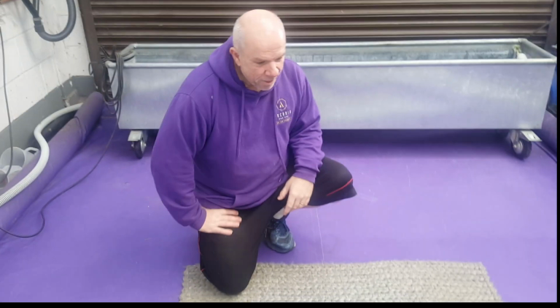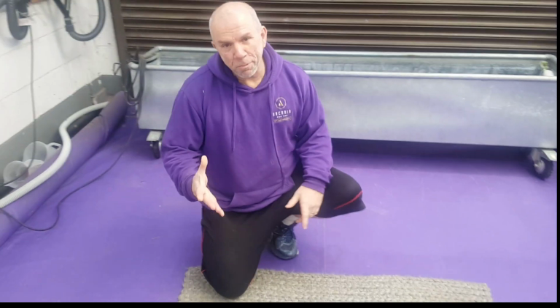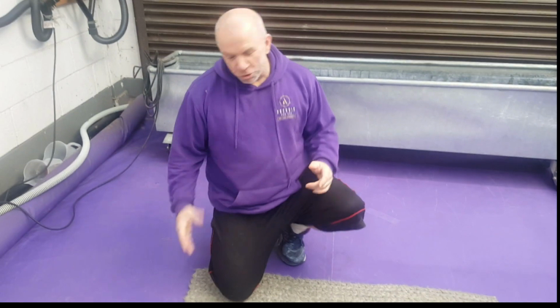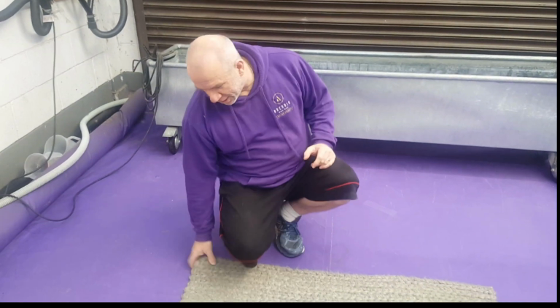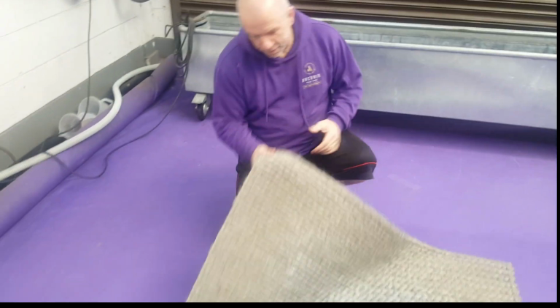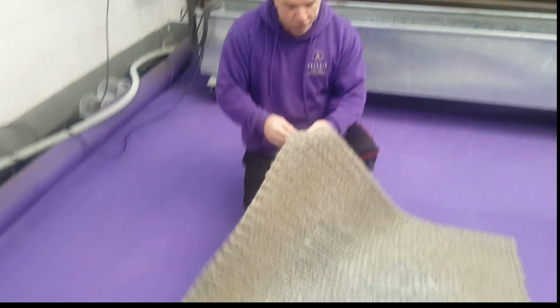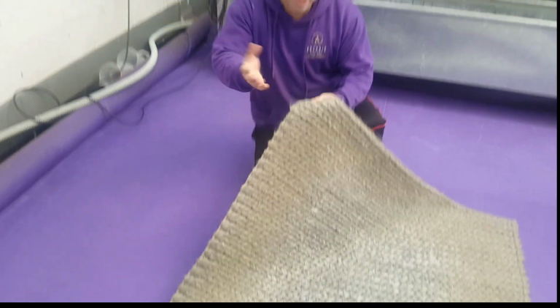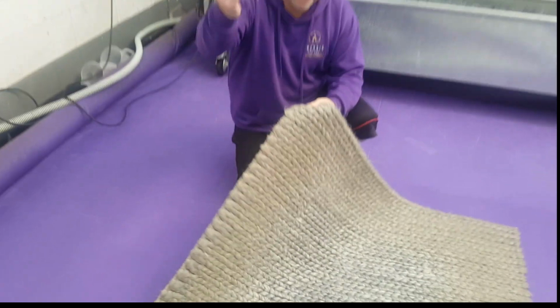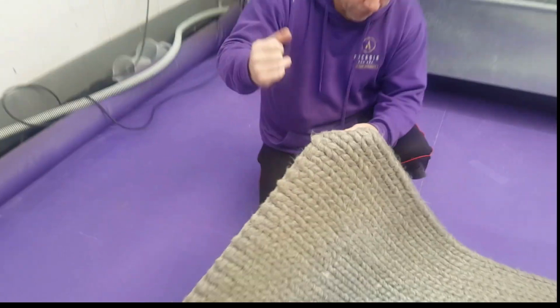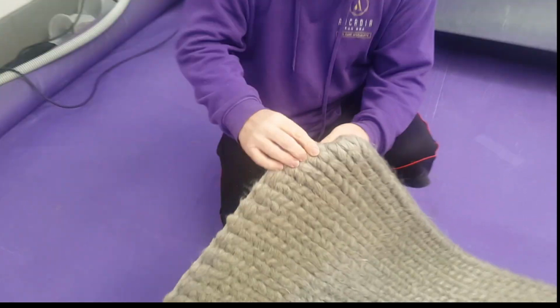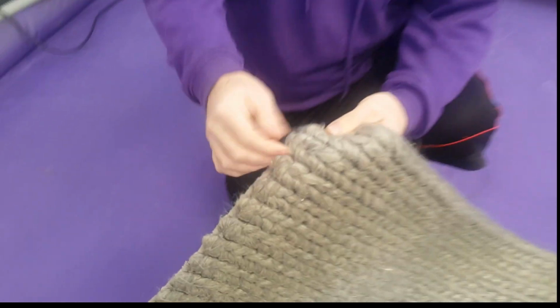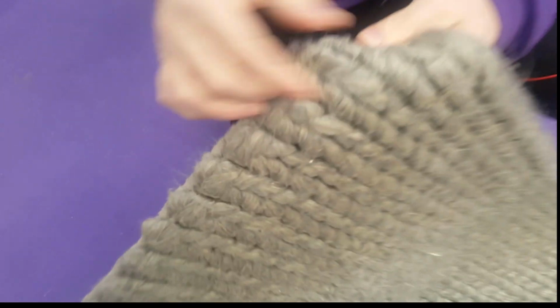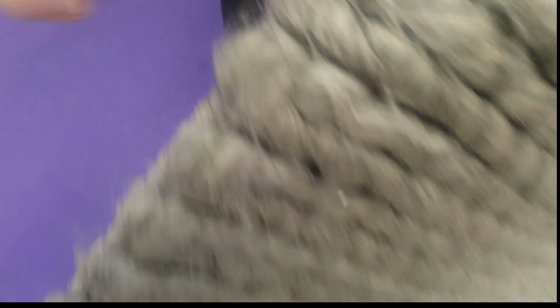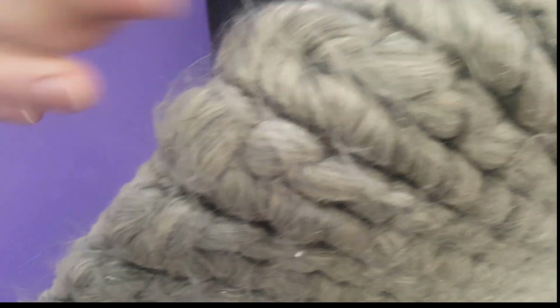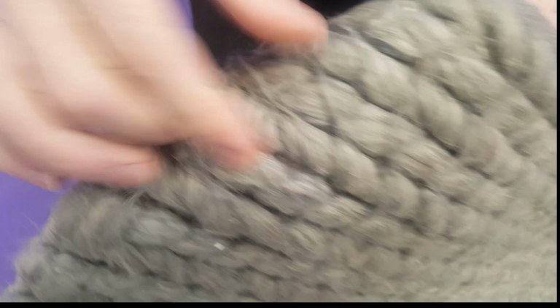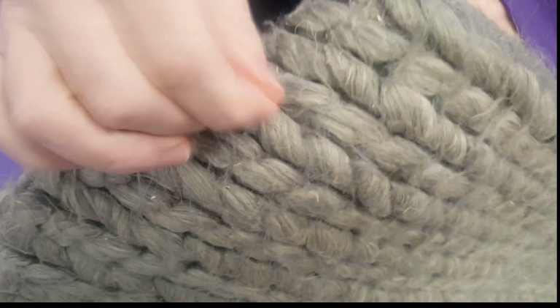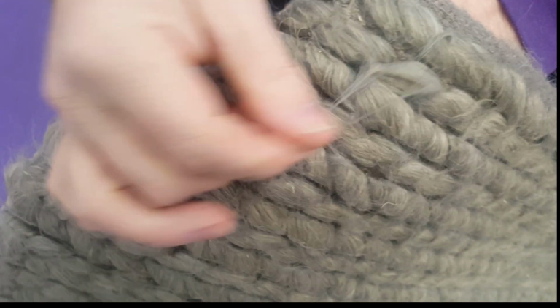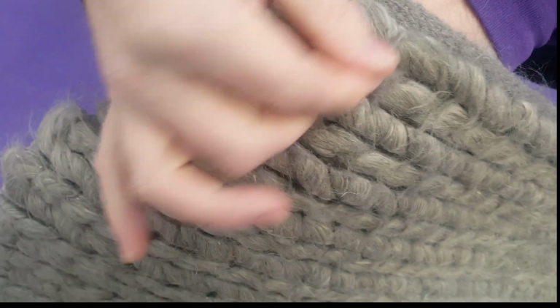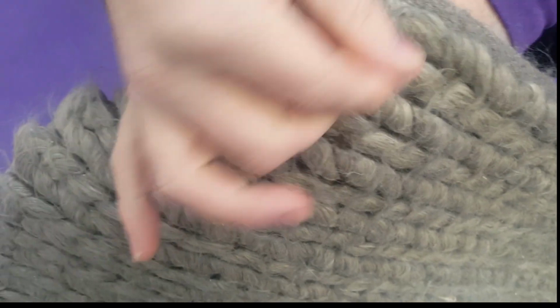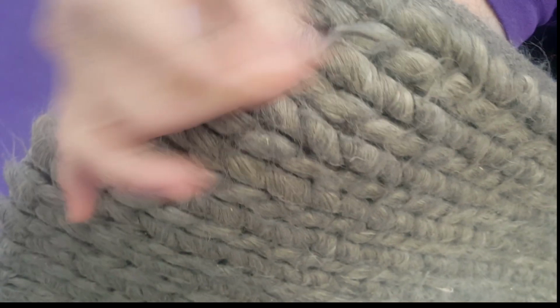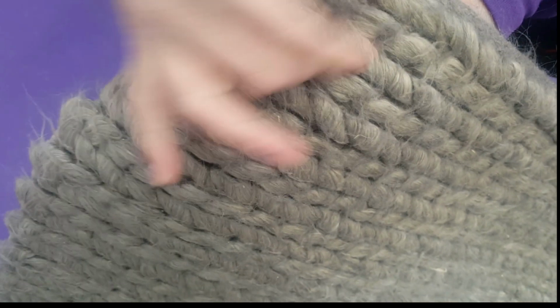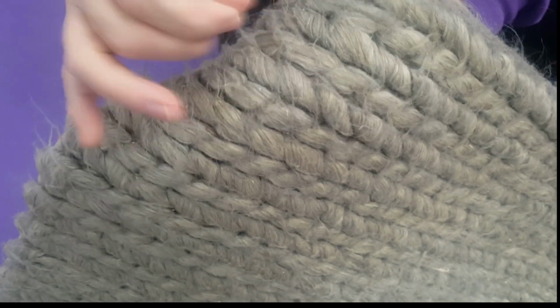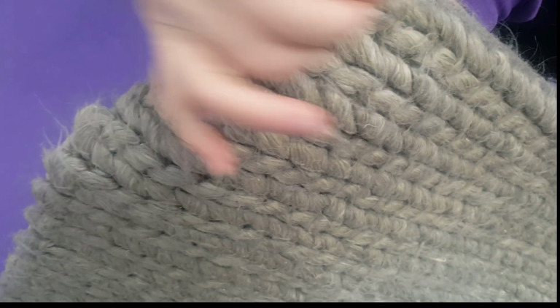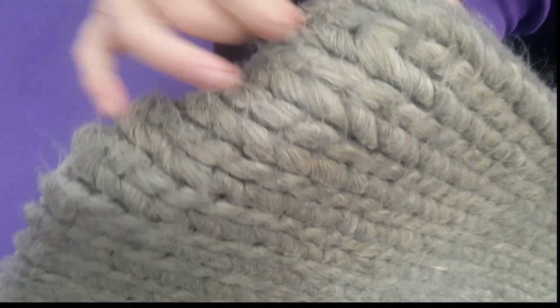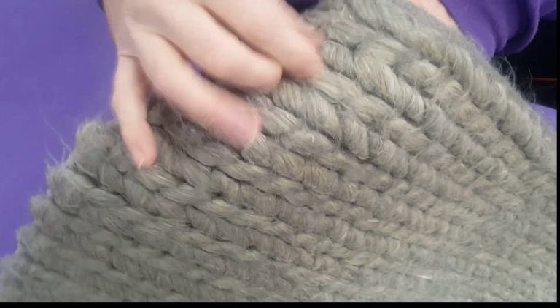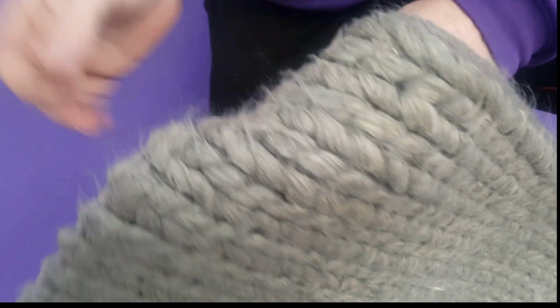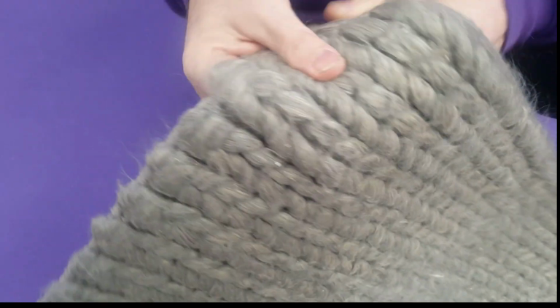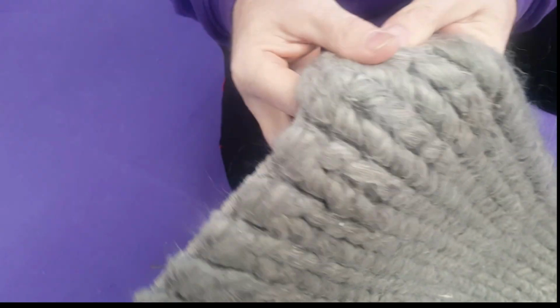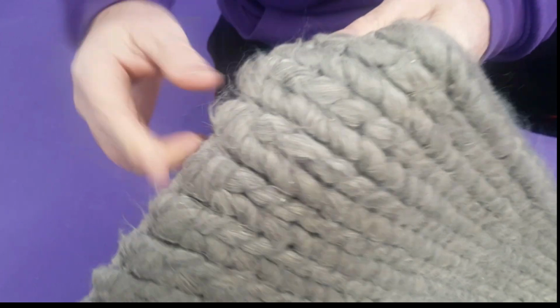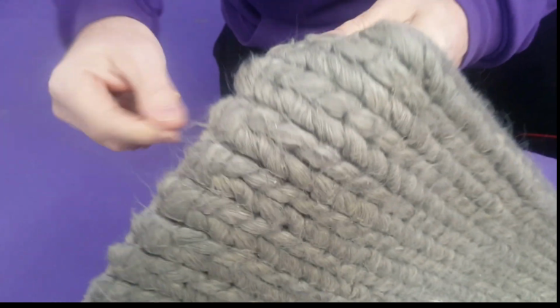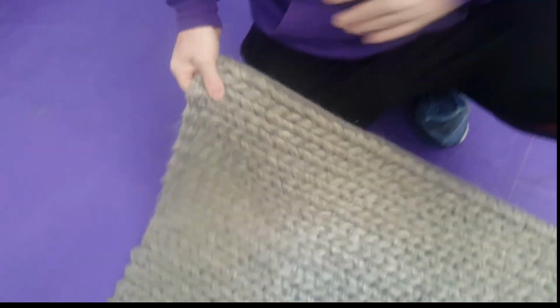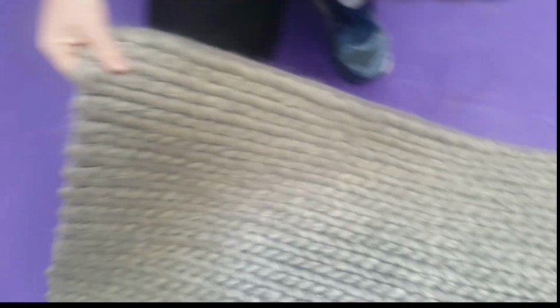The problem with these rugs is, if you come in close, as you can see, it's already shedding — as we call it, bouffoning, shedding — not really sure what the technical word is.